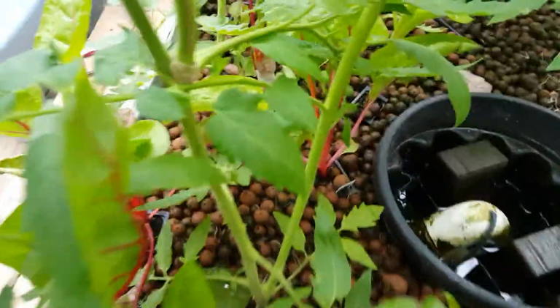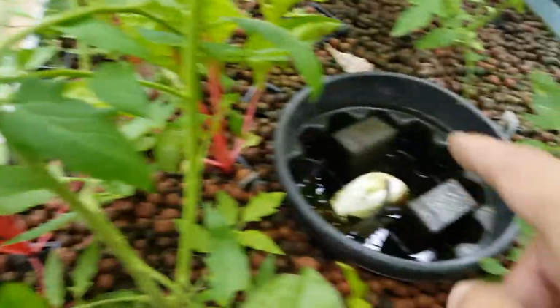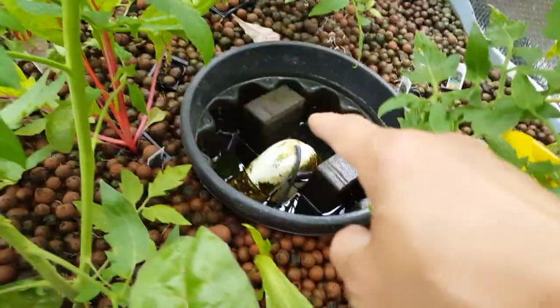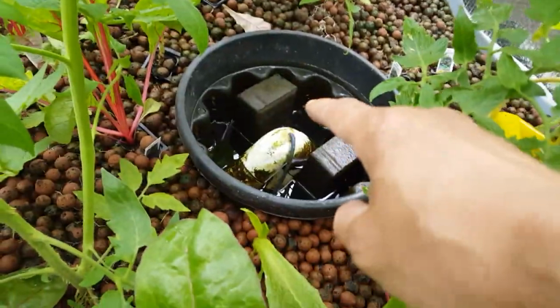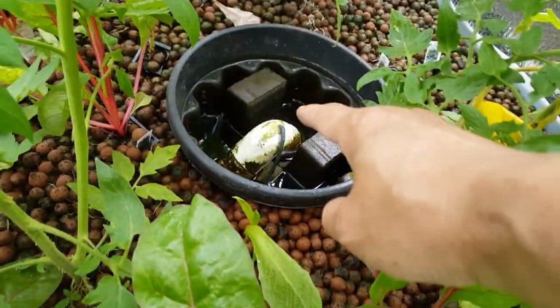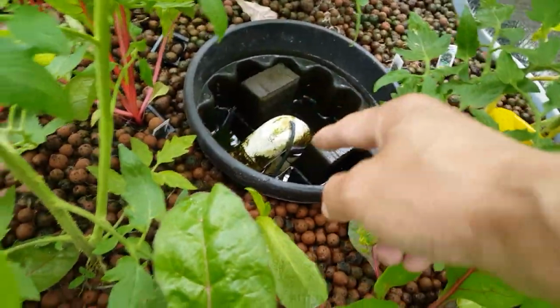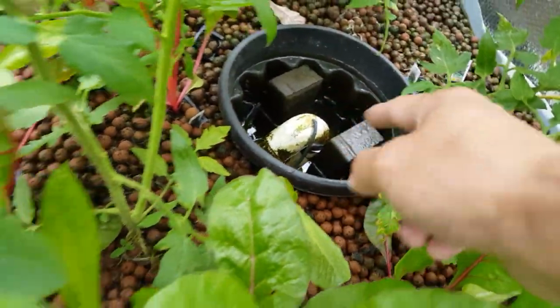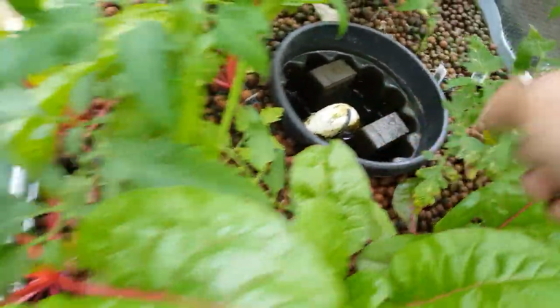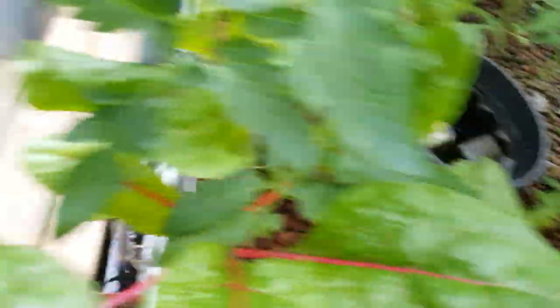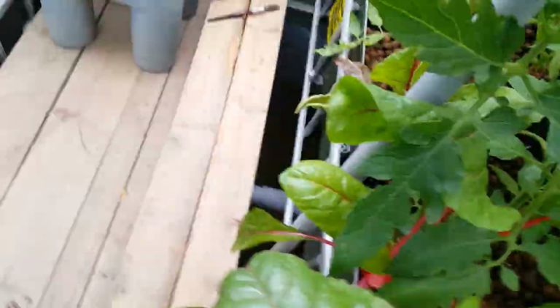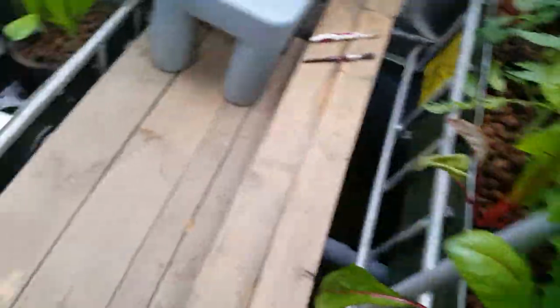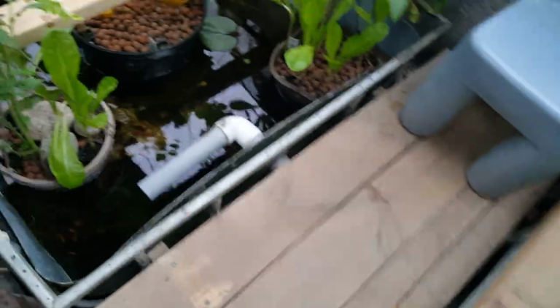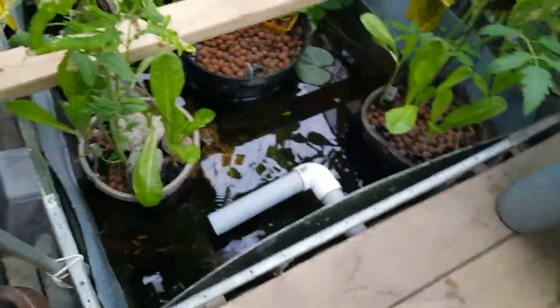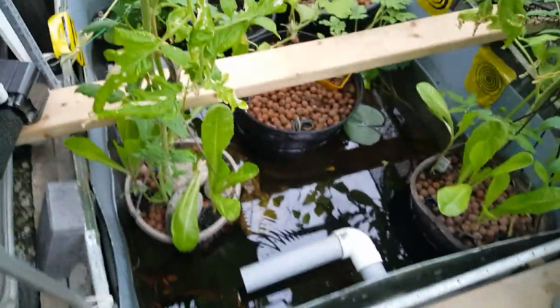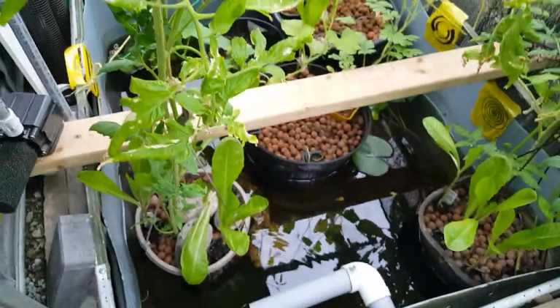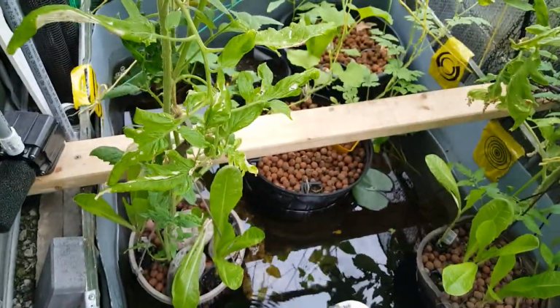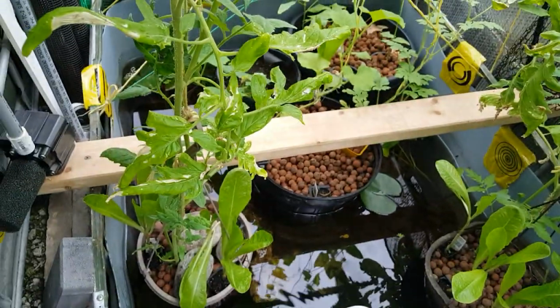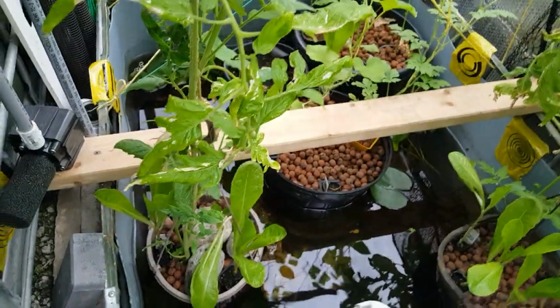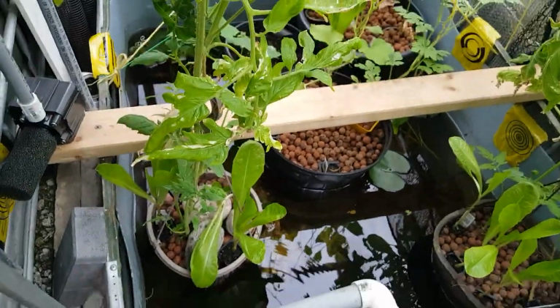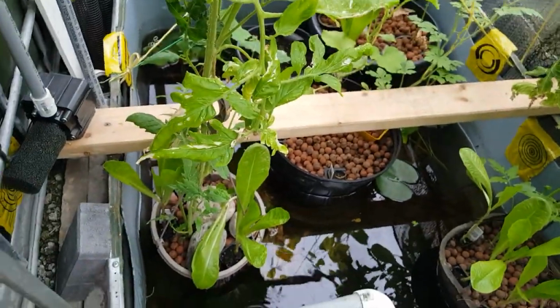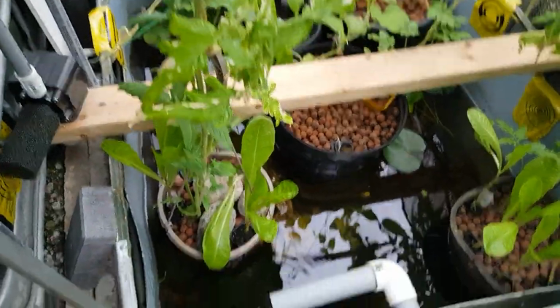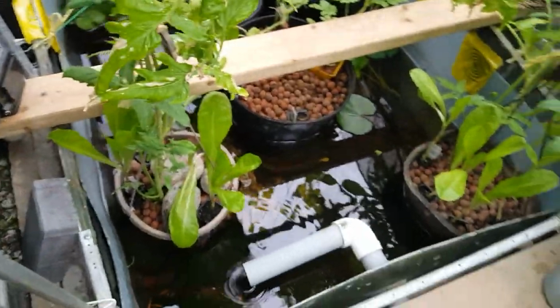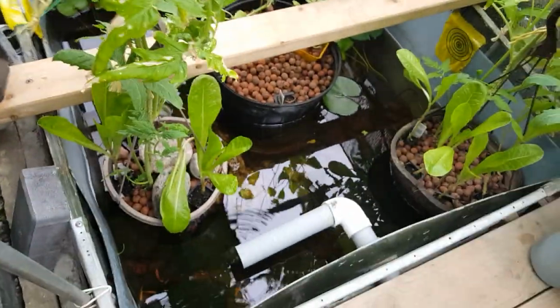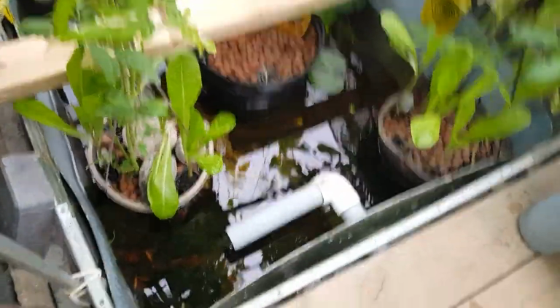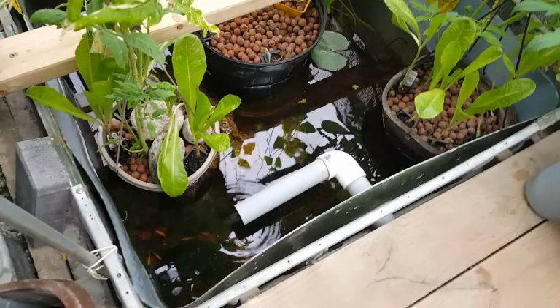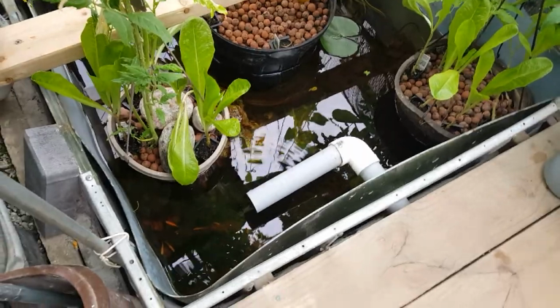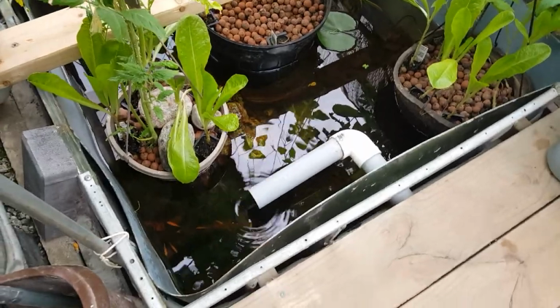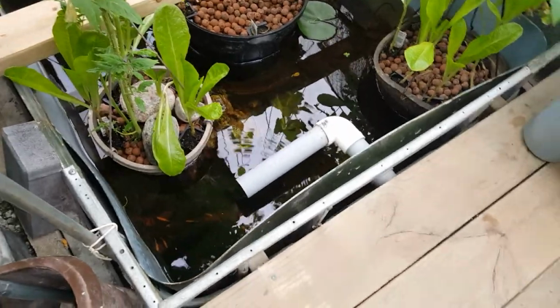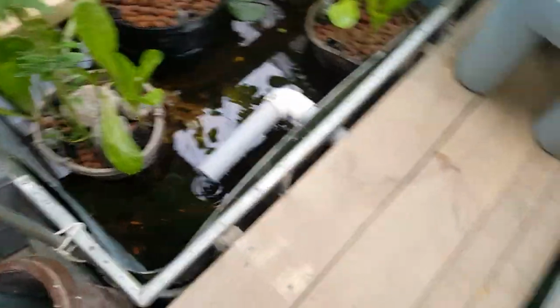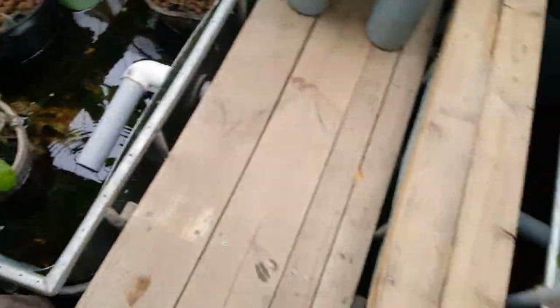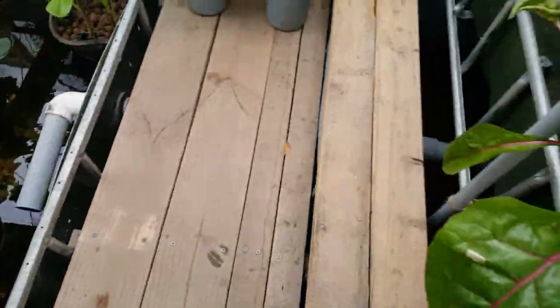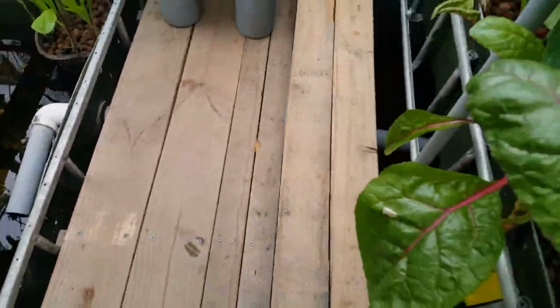Here is a siphon in the media grow bed. The water exits the media grow bed and goes through a pipe underground back to the sump tank.